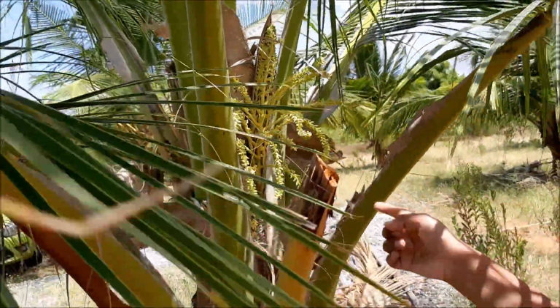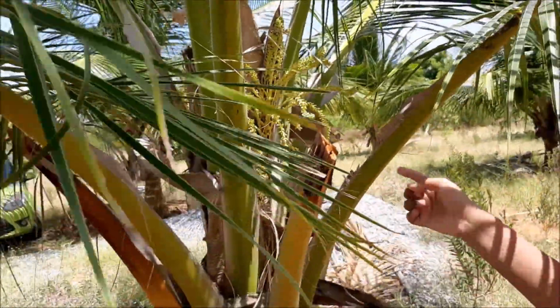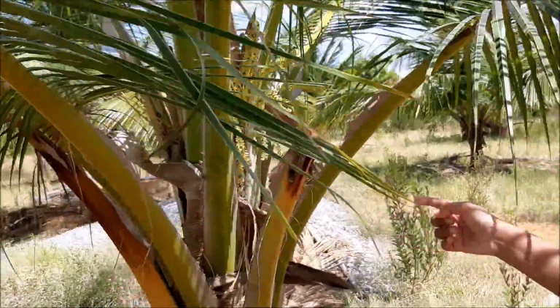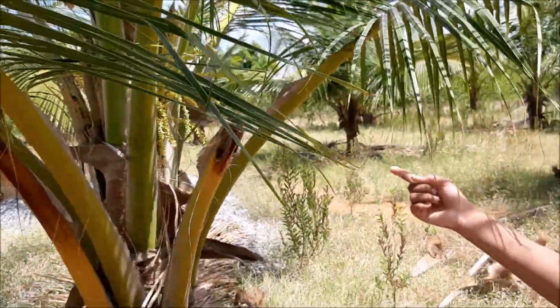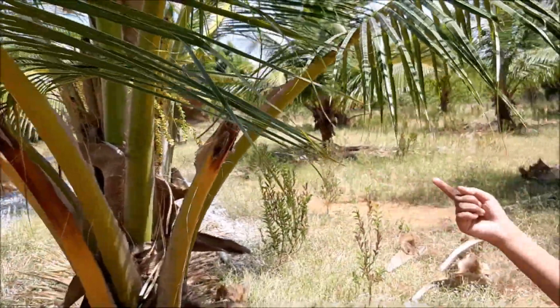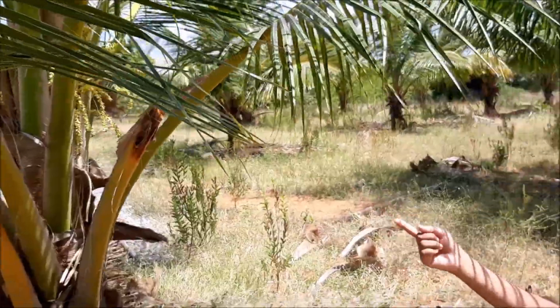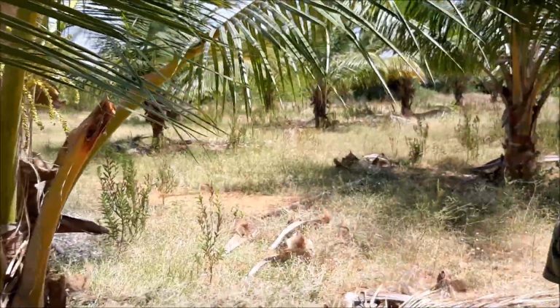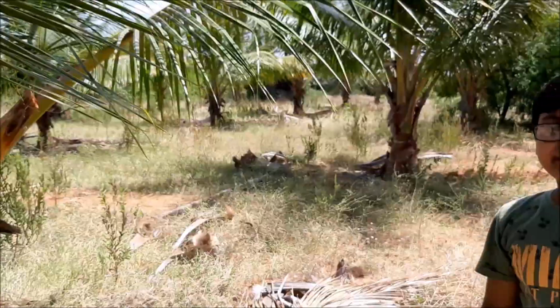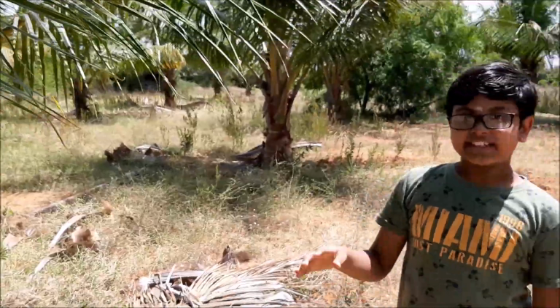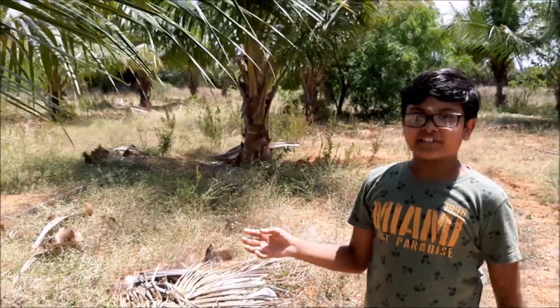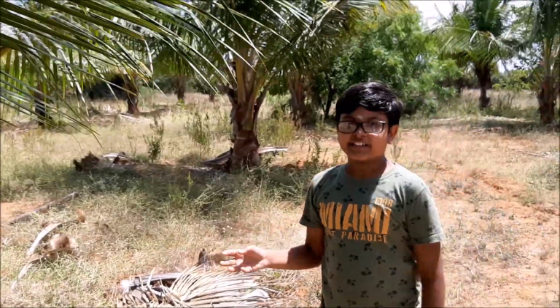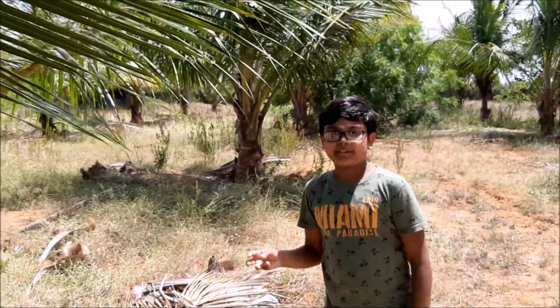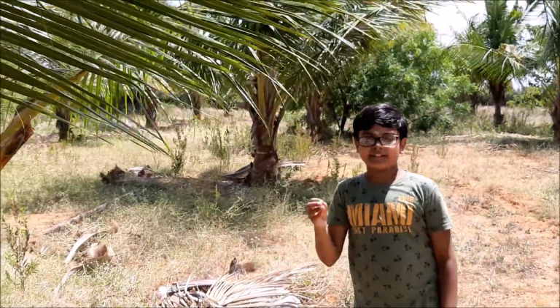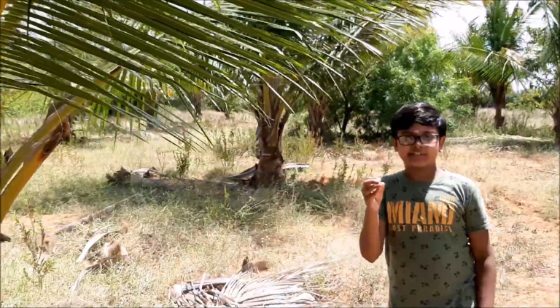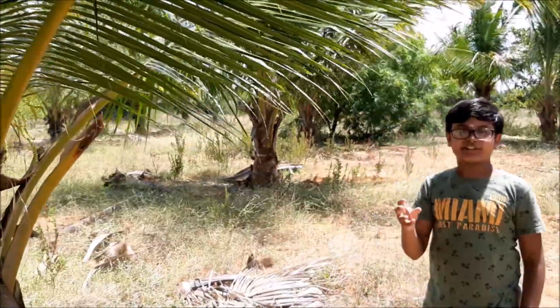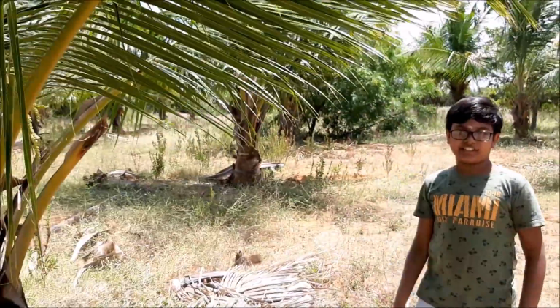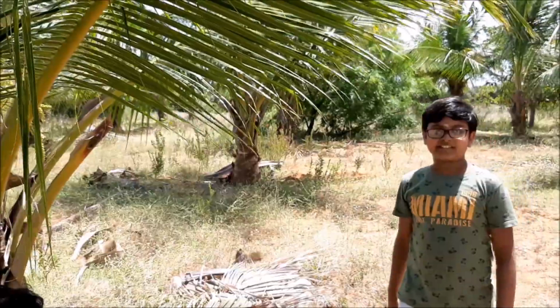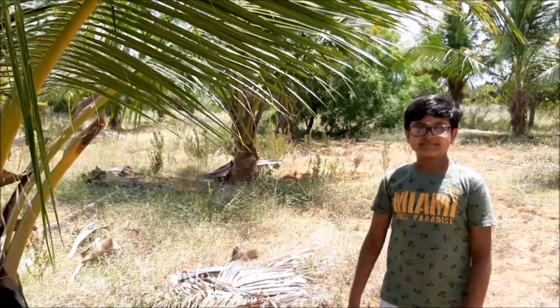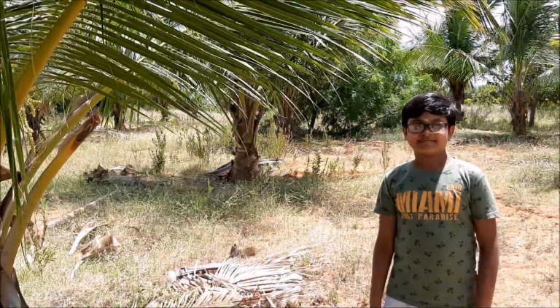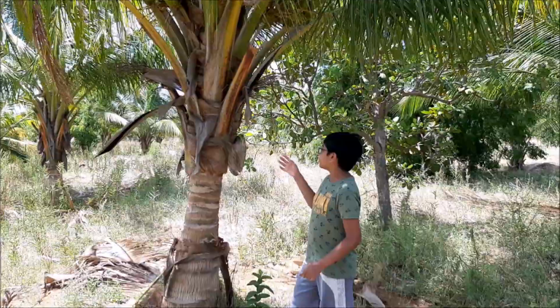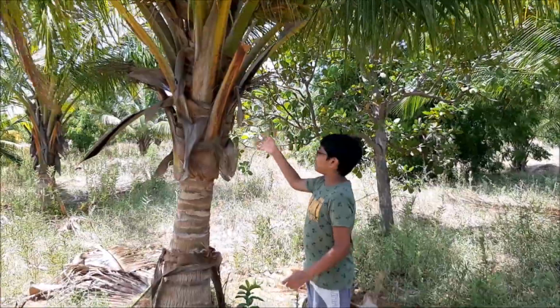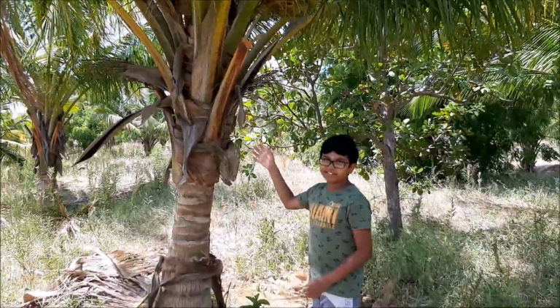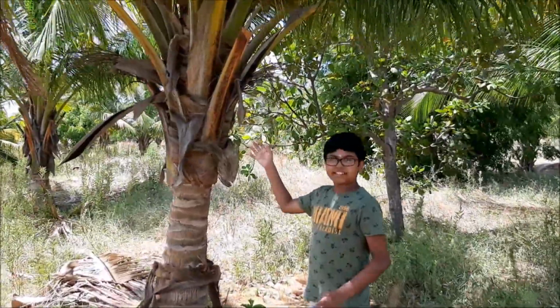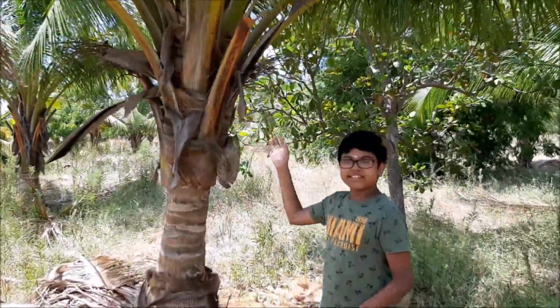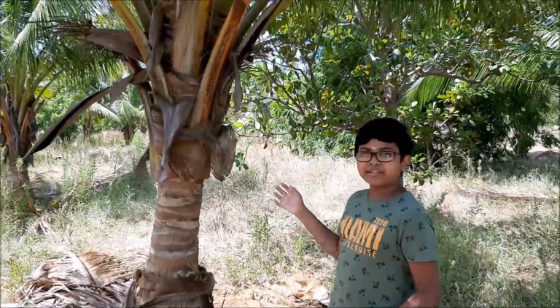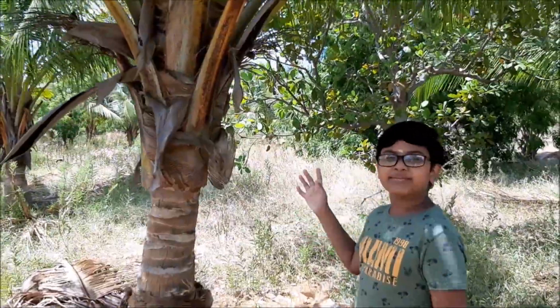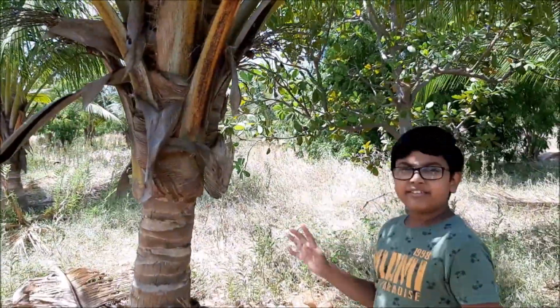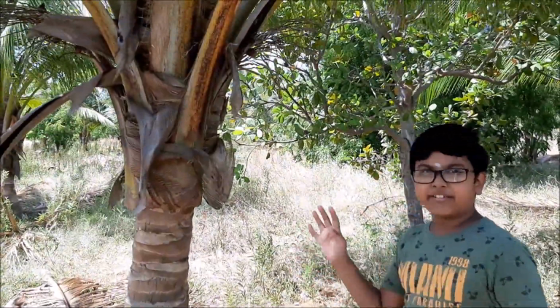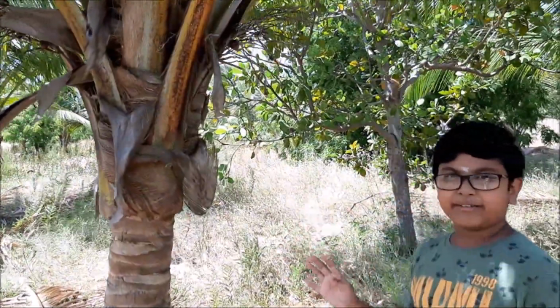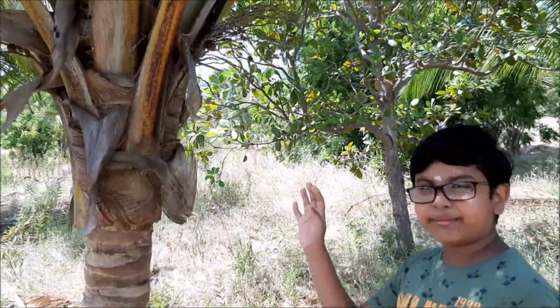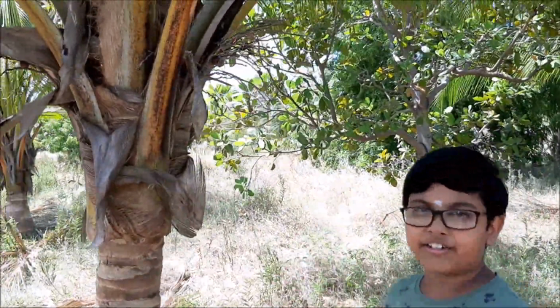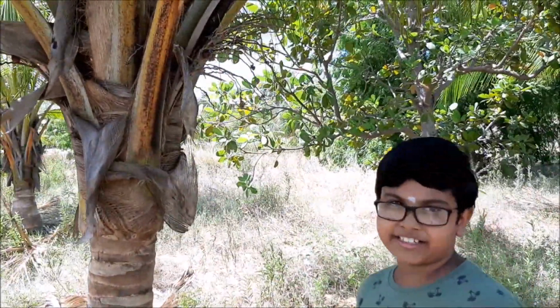Over here the honey bees come to collect the nectar. After some time these will become small coconuts, and the coconut flowers start to become very big coconuts.